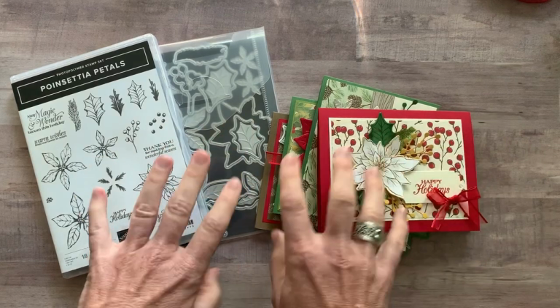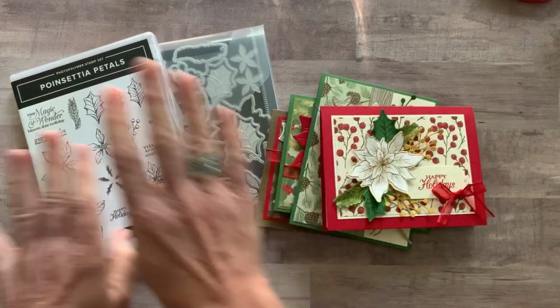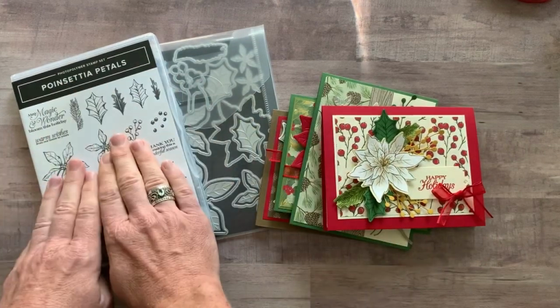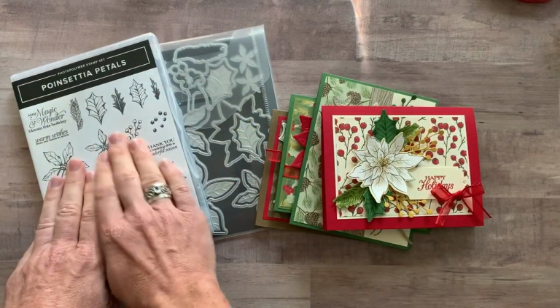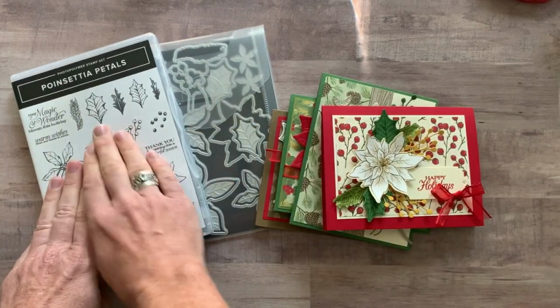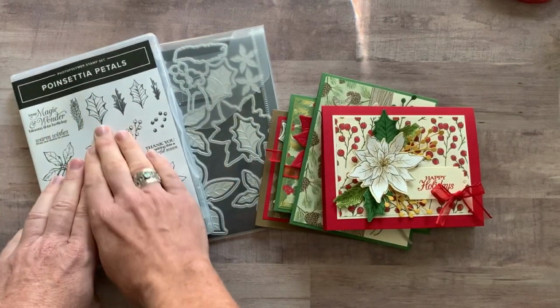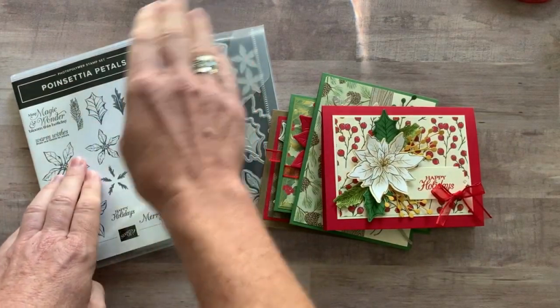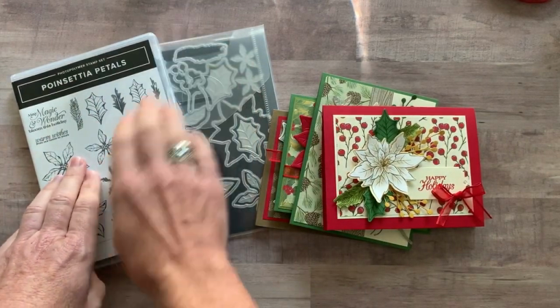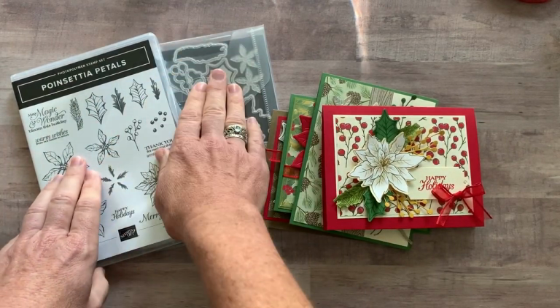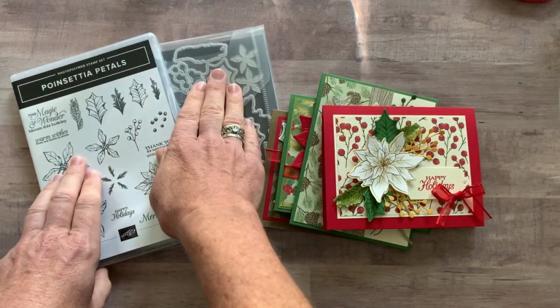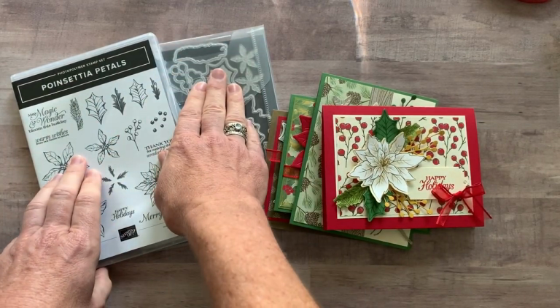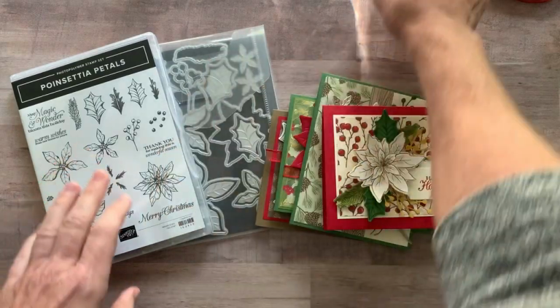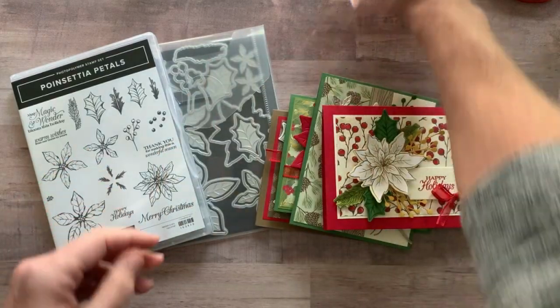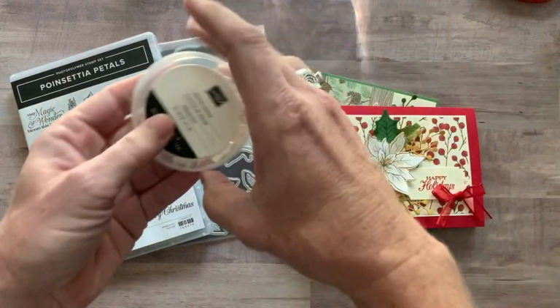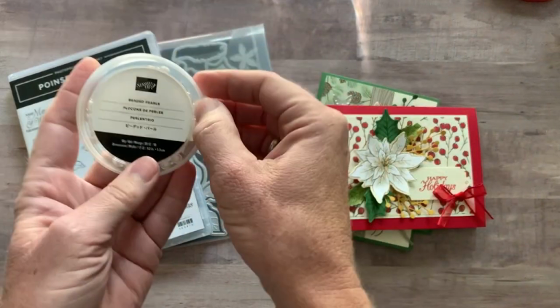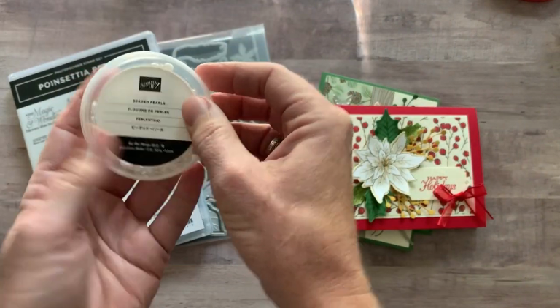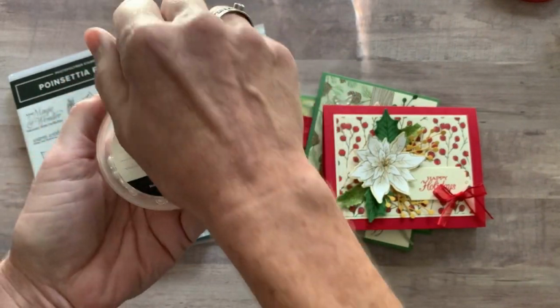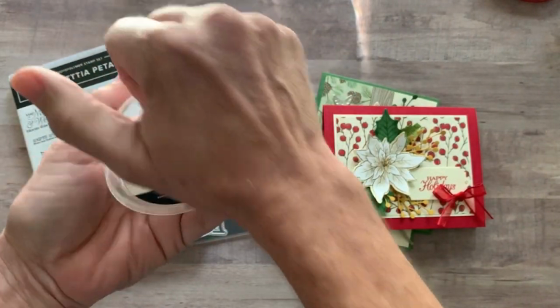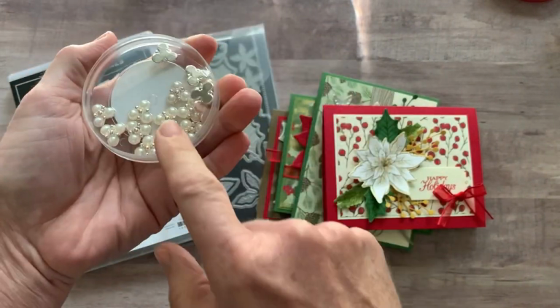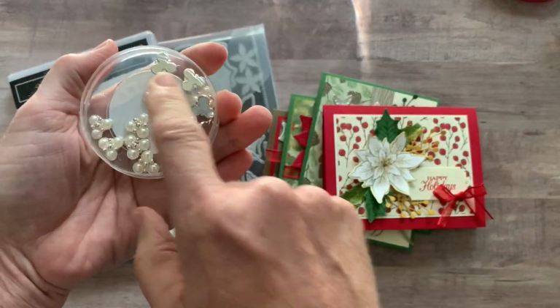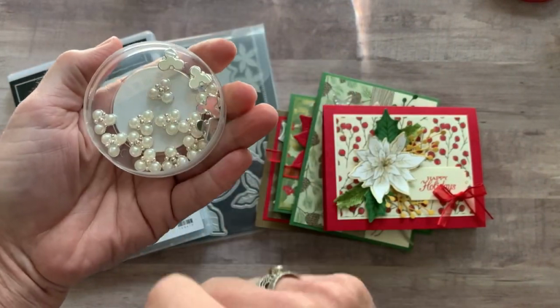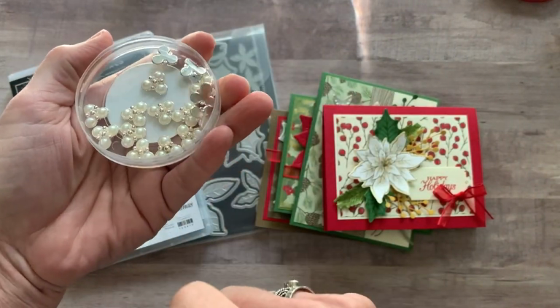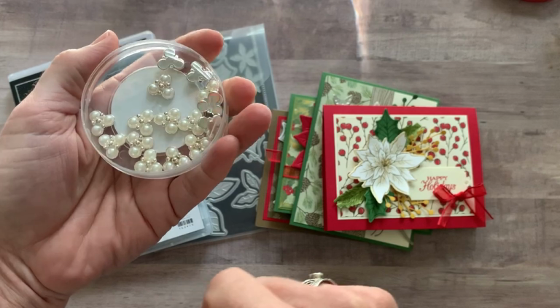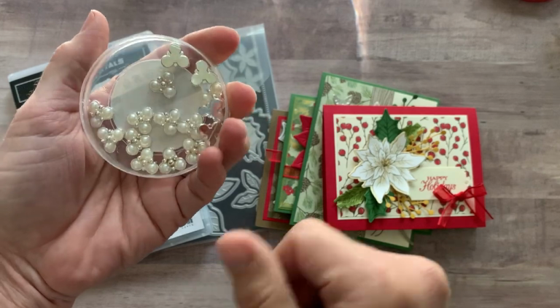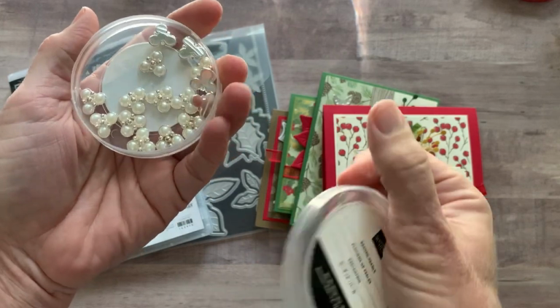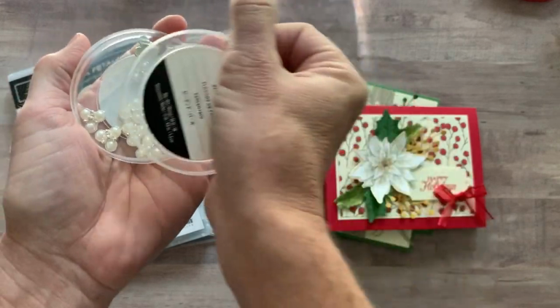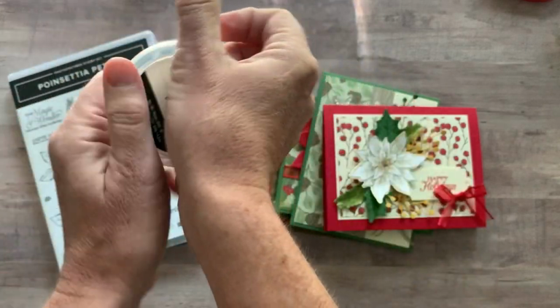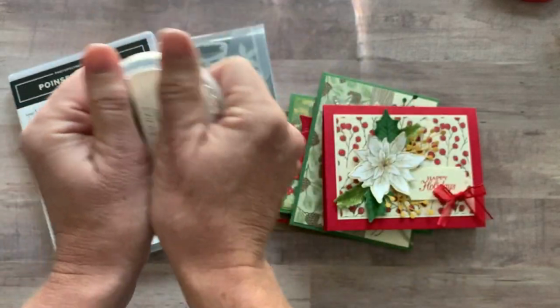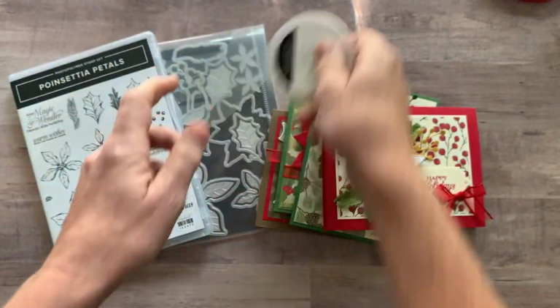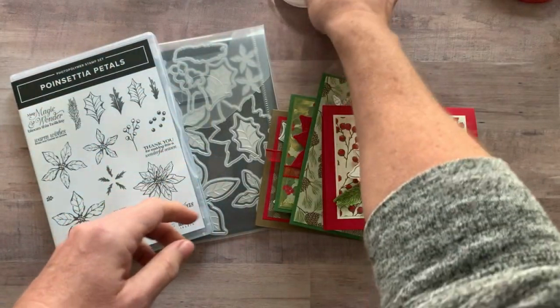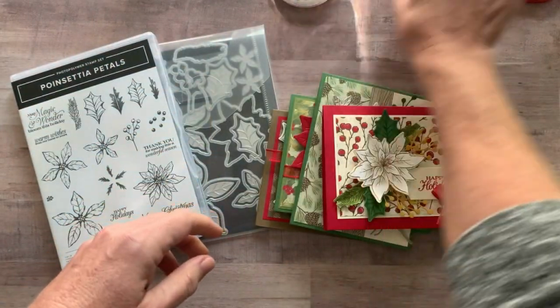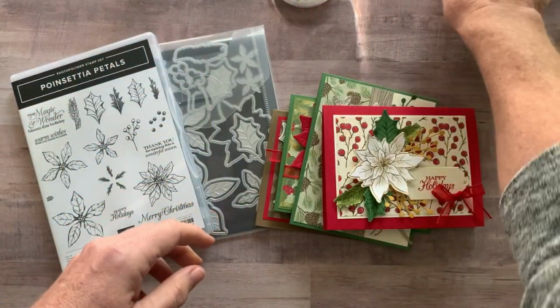Option number one includes the full bundle — the Poinsettia Petals Bundle and the Poinsettia Dies. It also includes a full package of the beaded pearls, which you can see how beautiful, glittery, and gorgeous those pearls are.